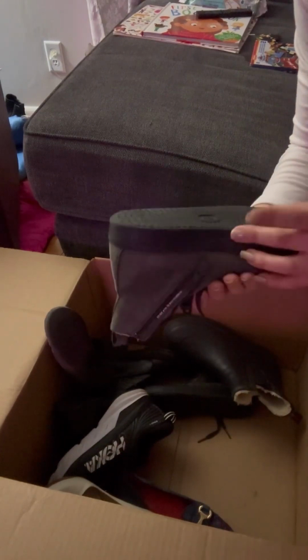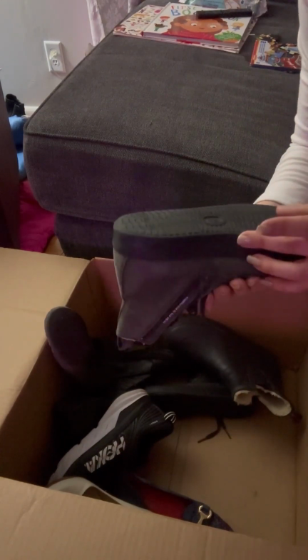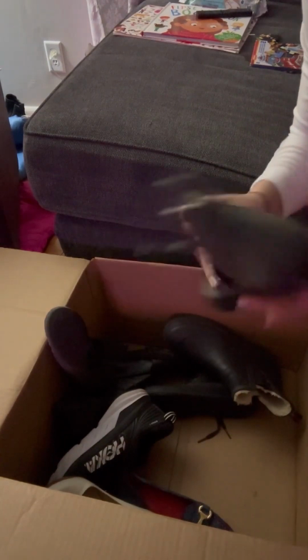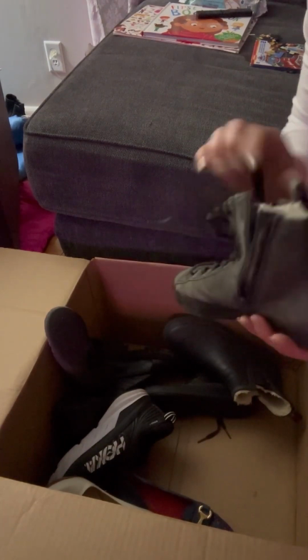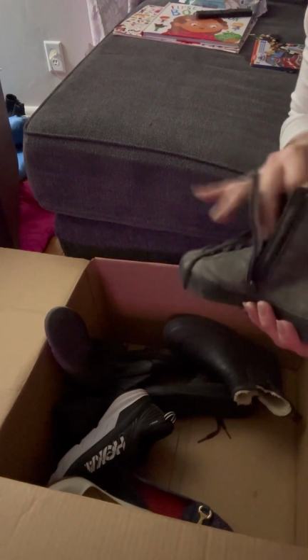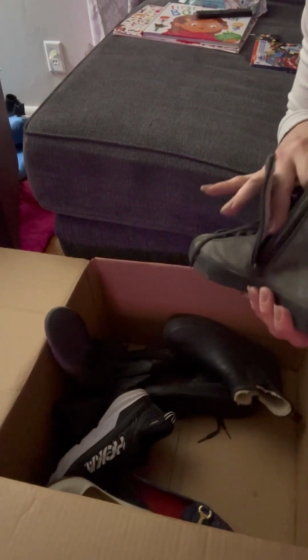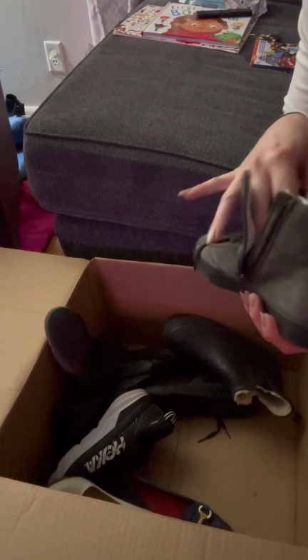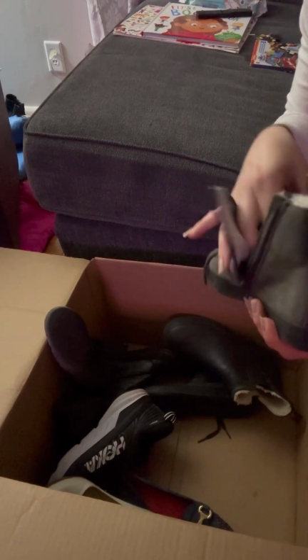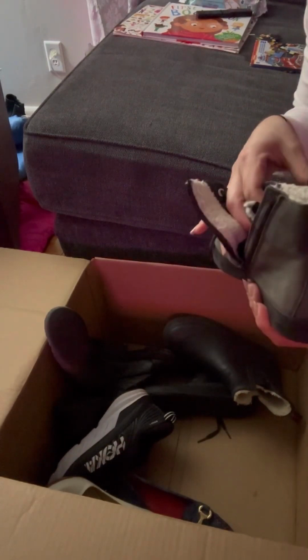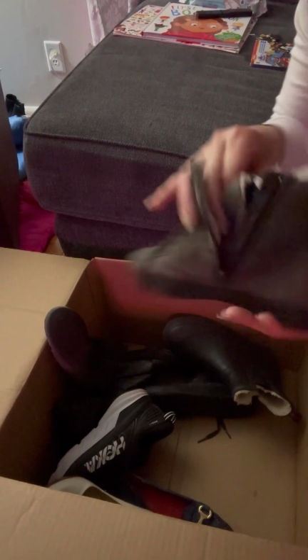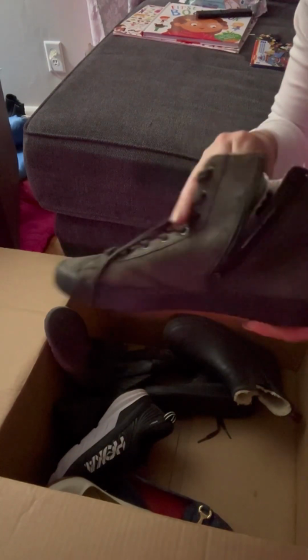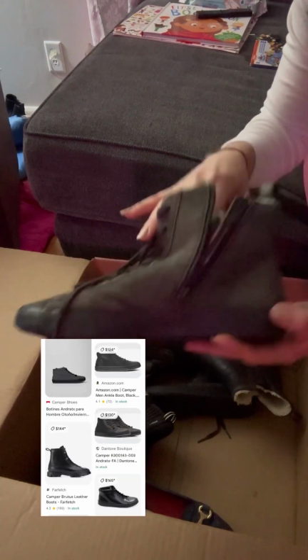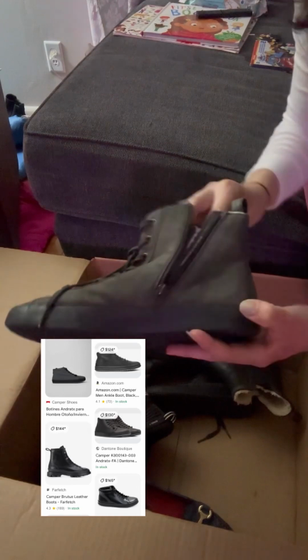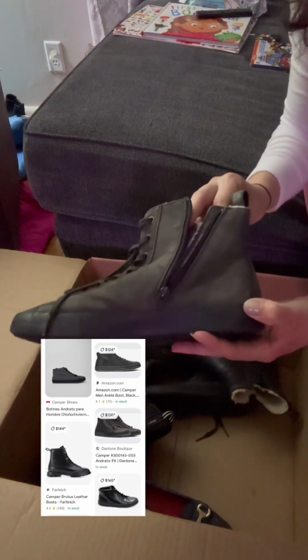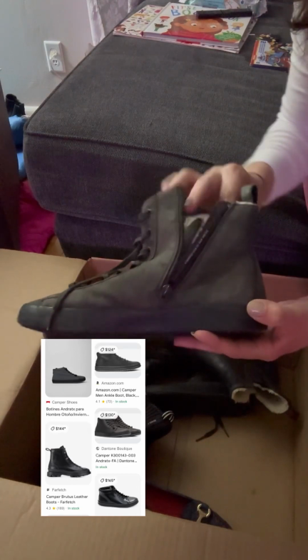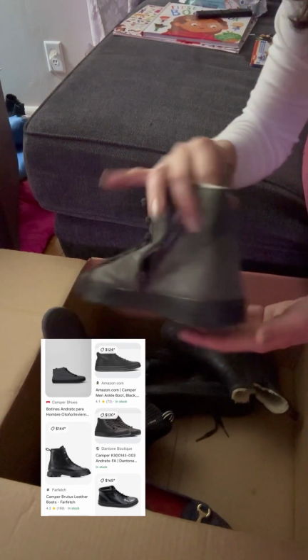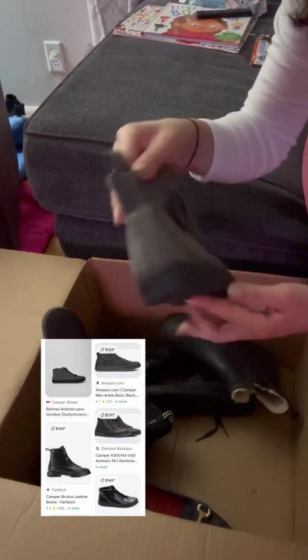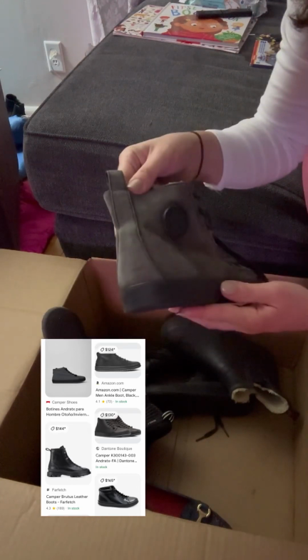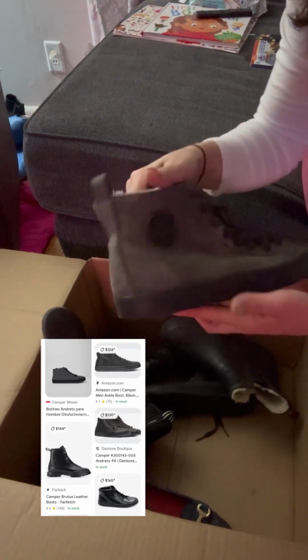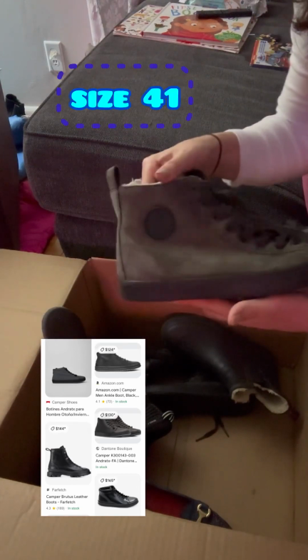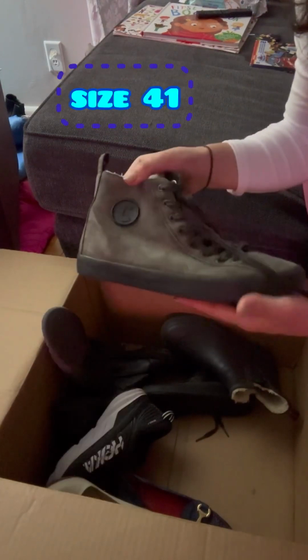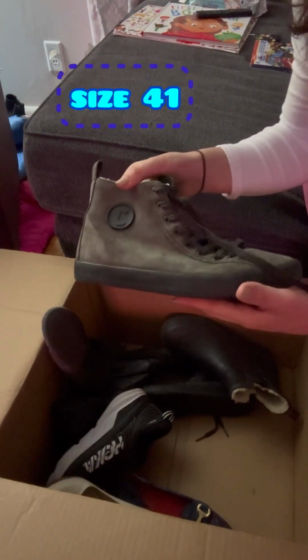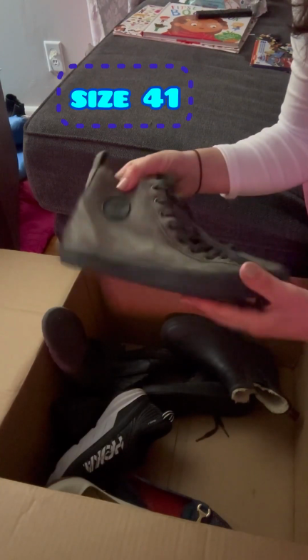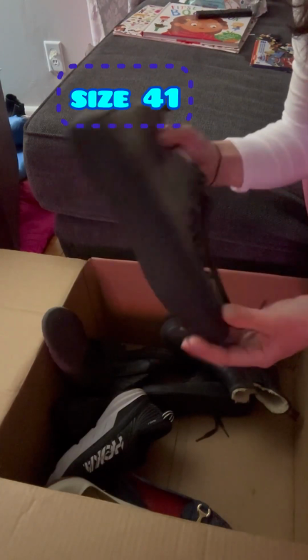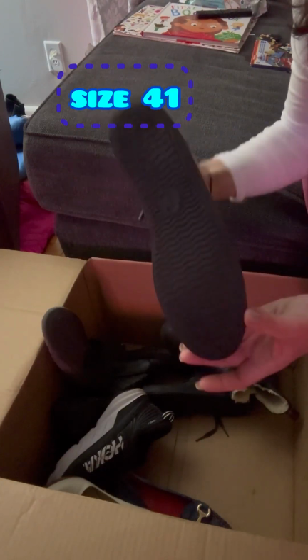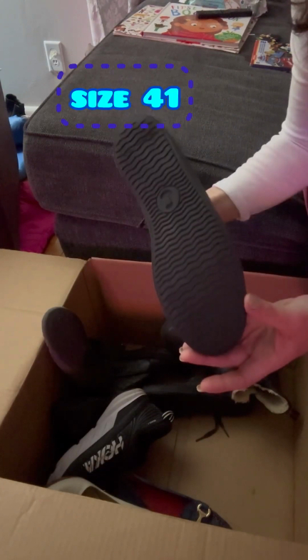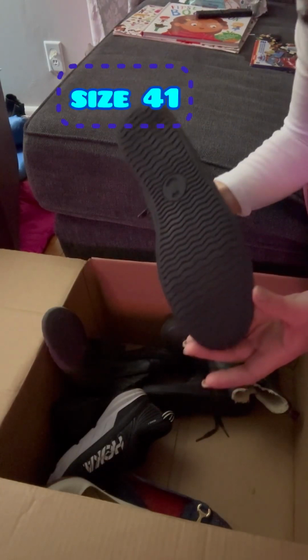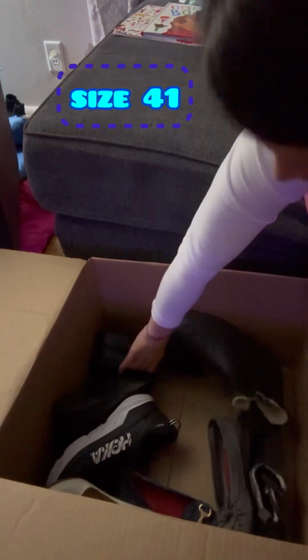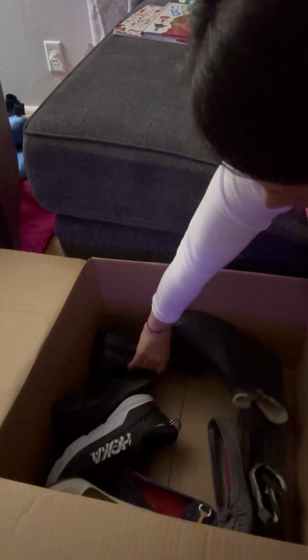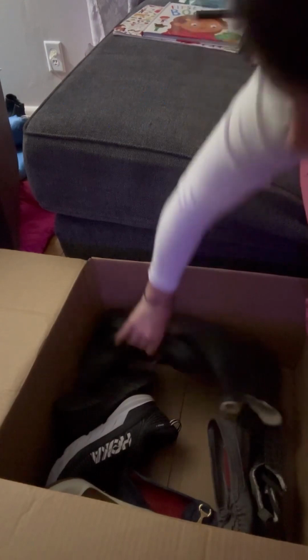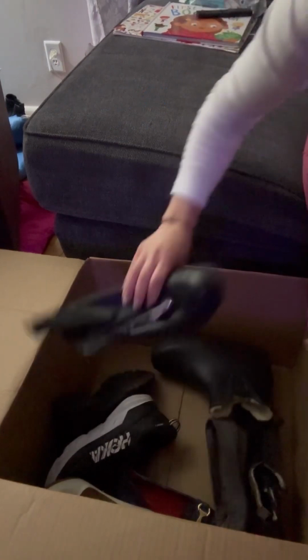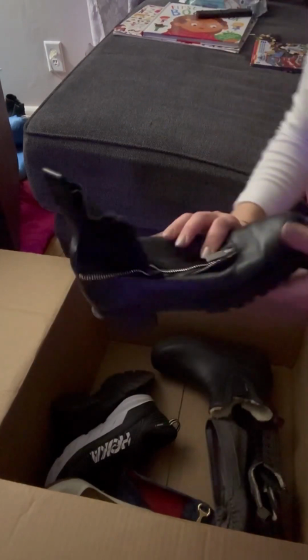This is Camper. I've never heard of the brand but I was really surprised when I looked up some comps. I didn't get the exact pair but they still look like they're going to be a good flip.